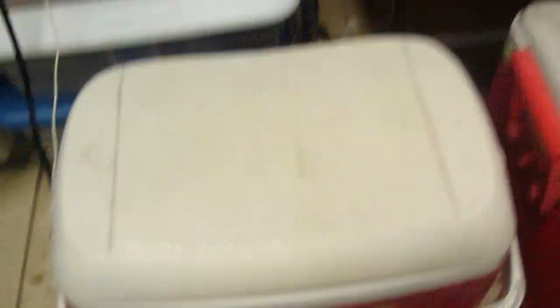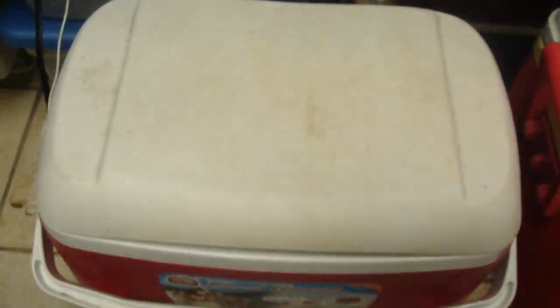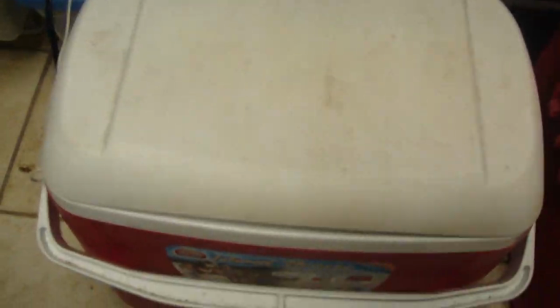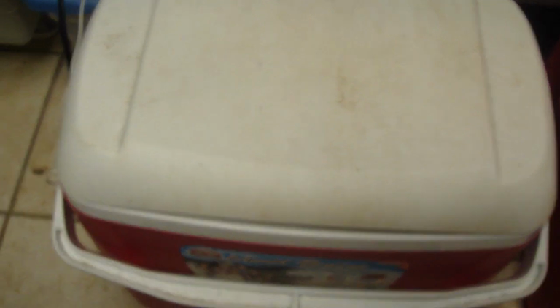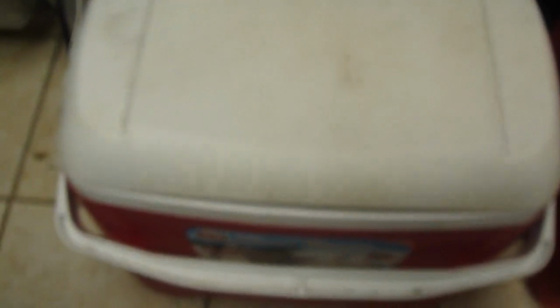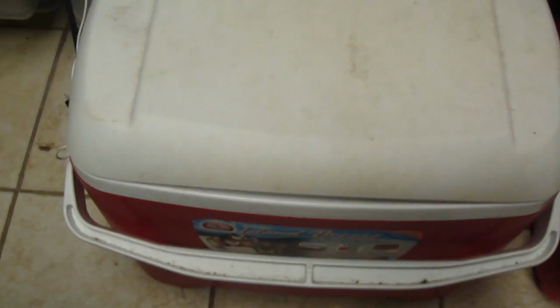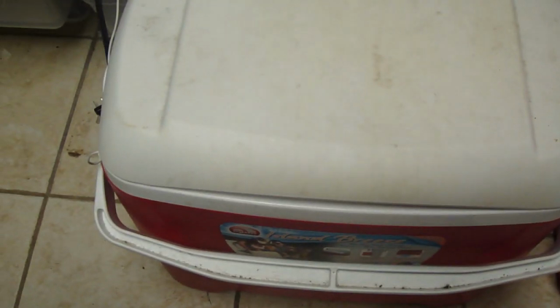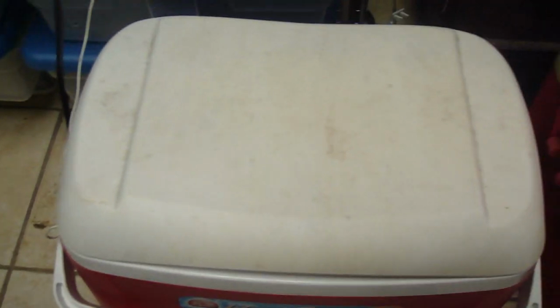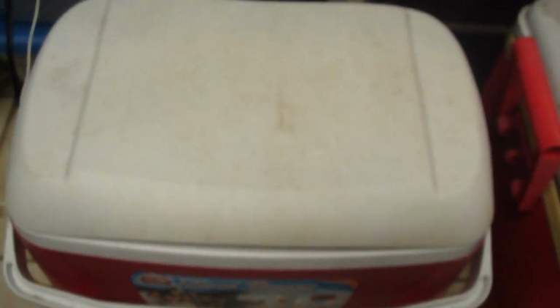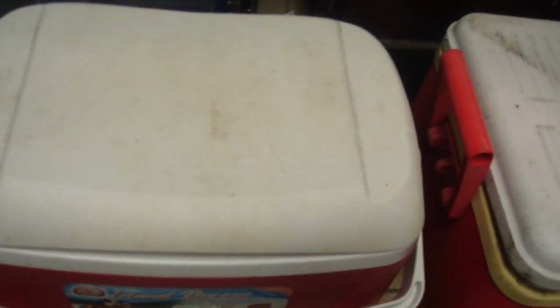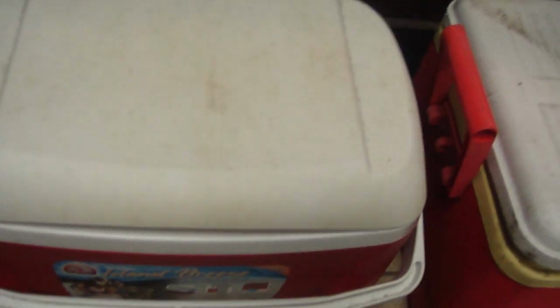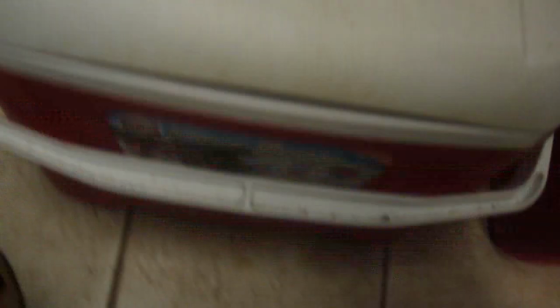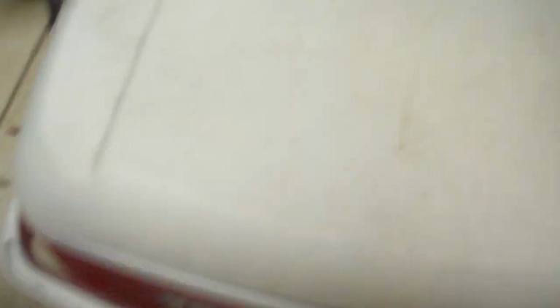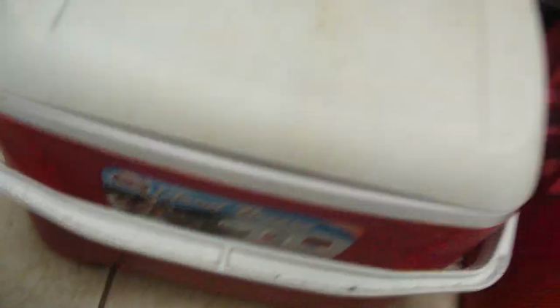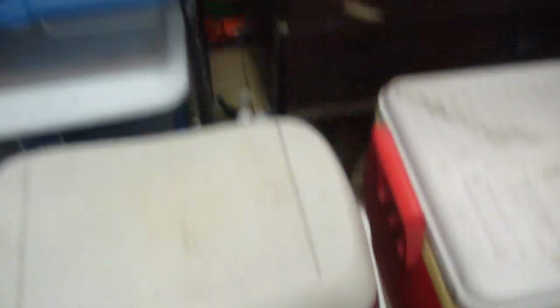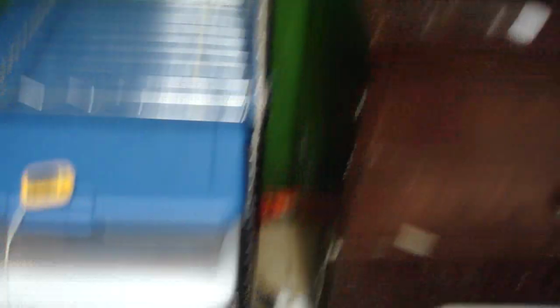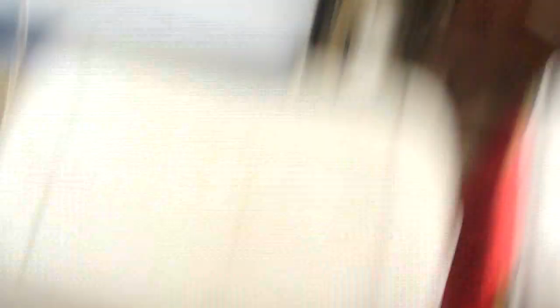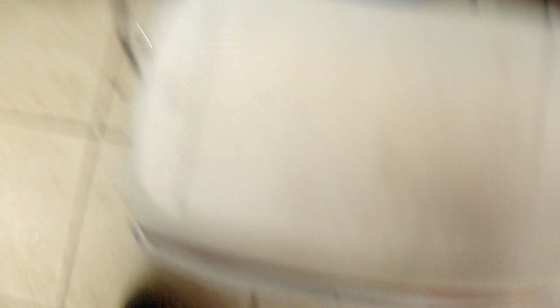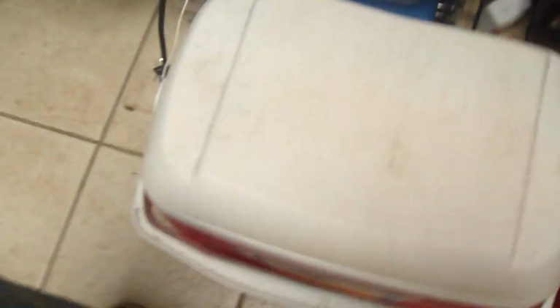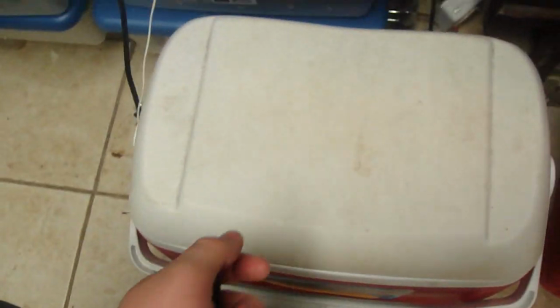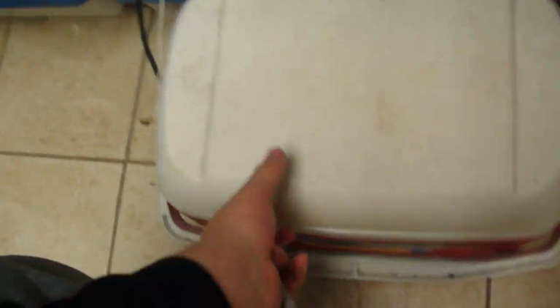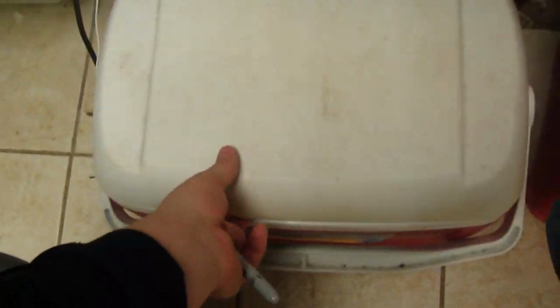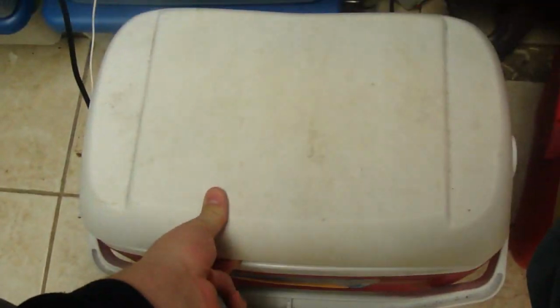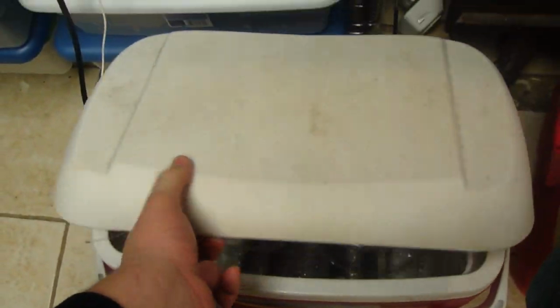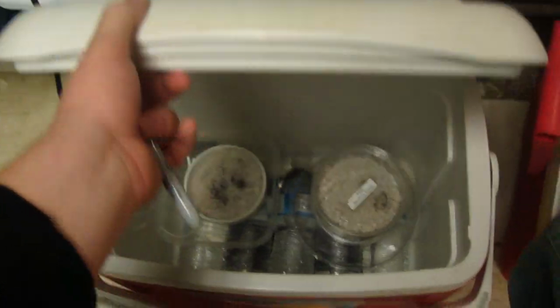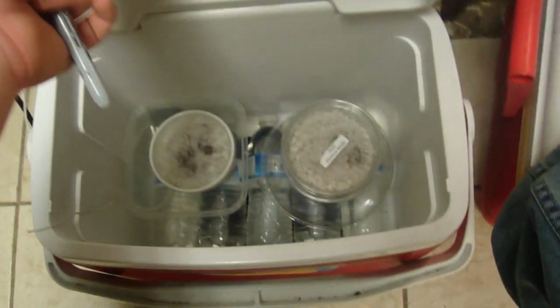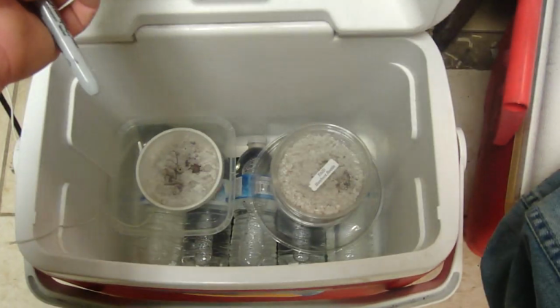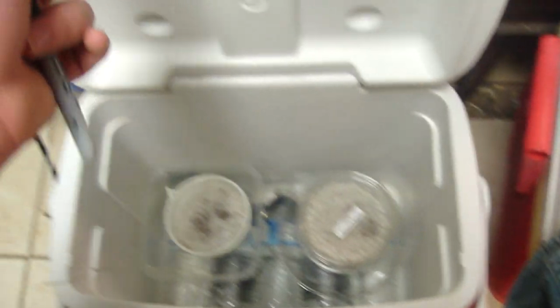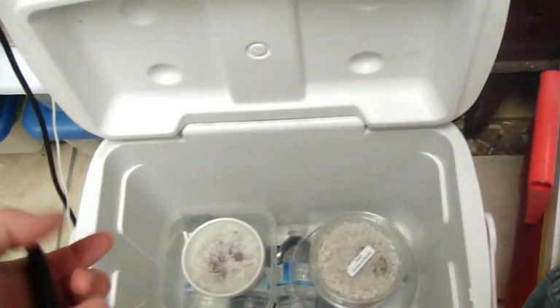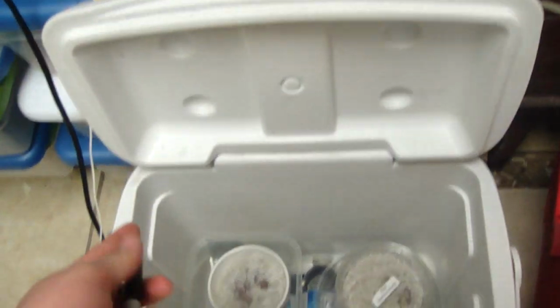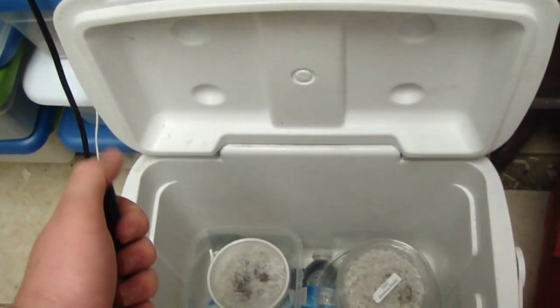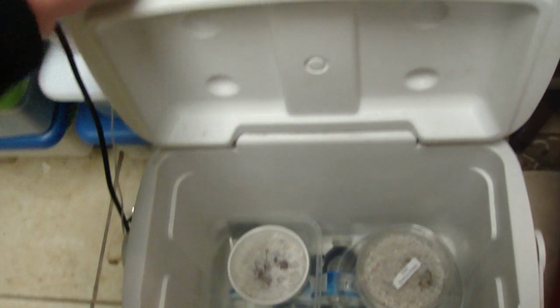Good news - I got two more leopard gecko eggs. All these are leopard gecko eggs. Let me just open this guy up. In here we have... okay.